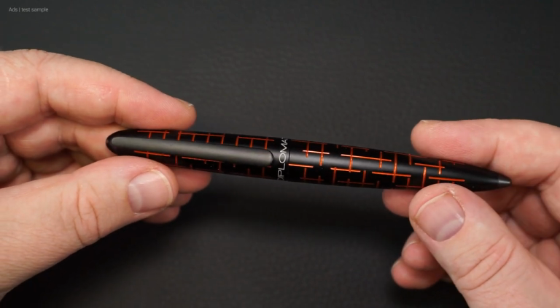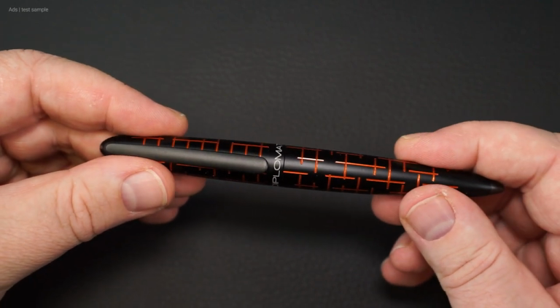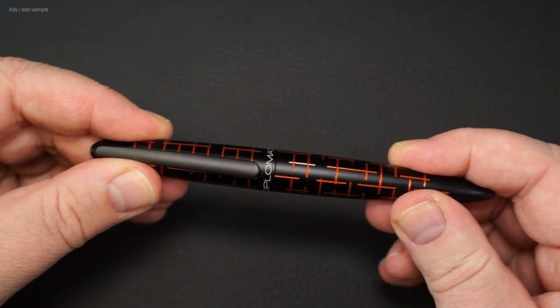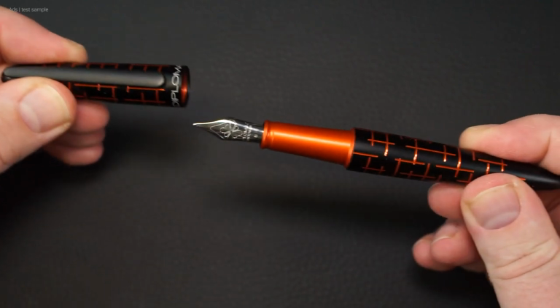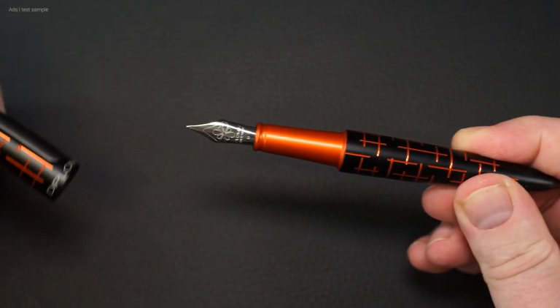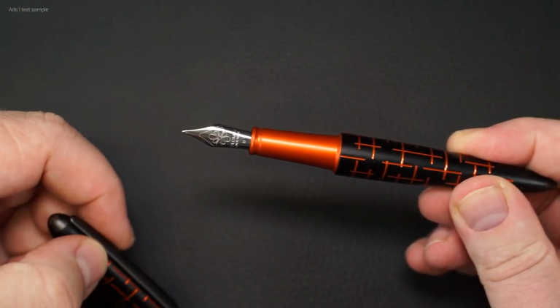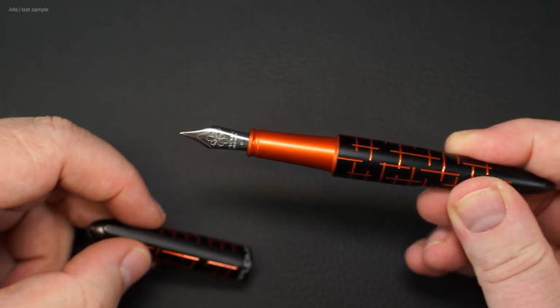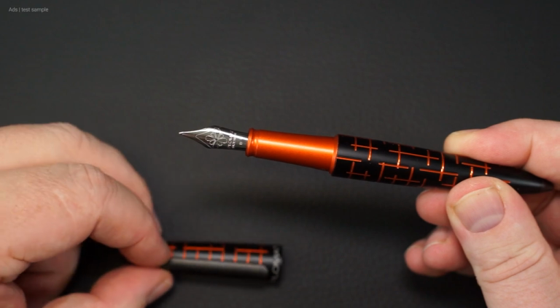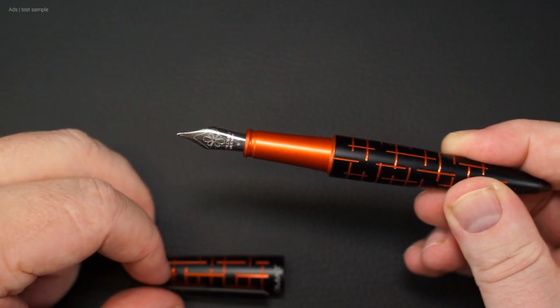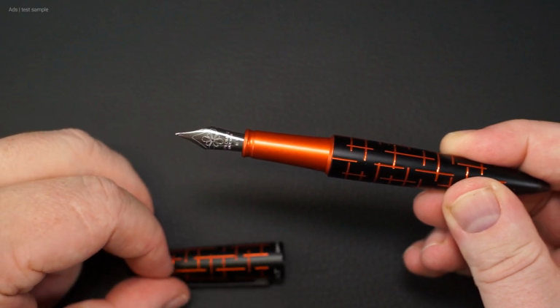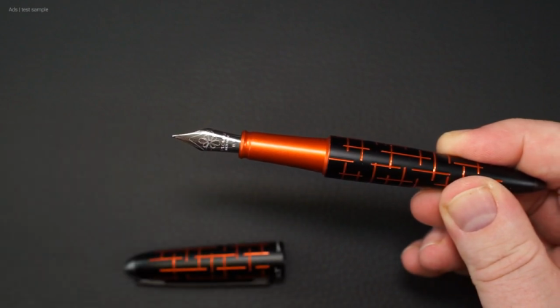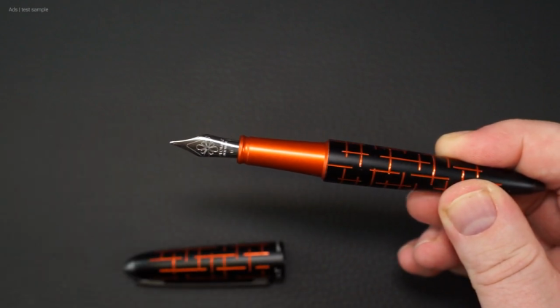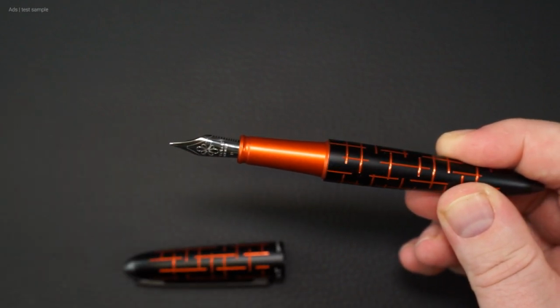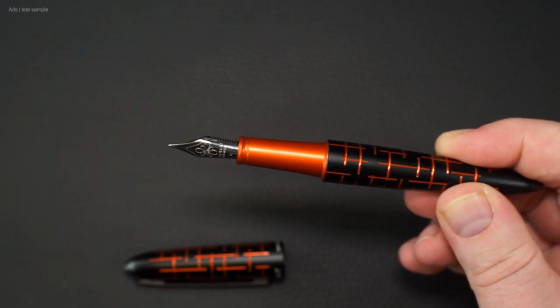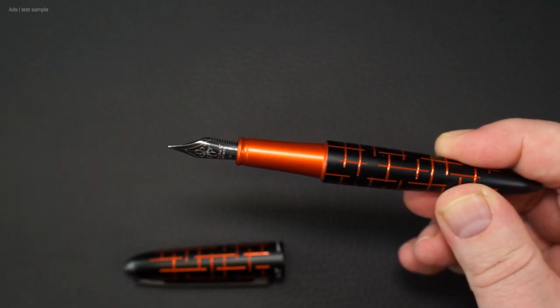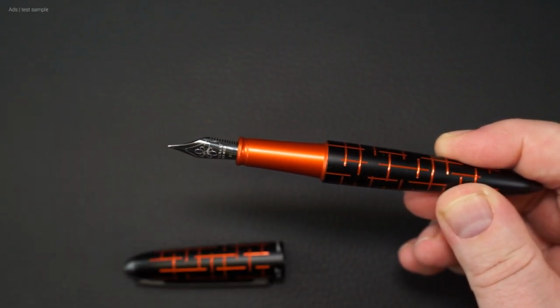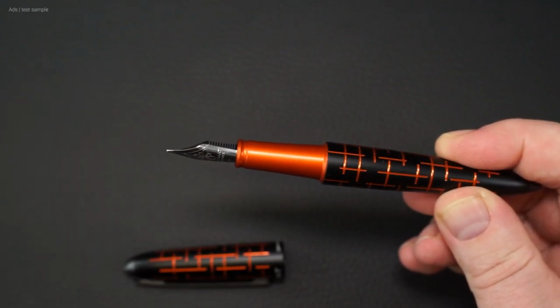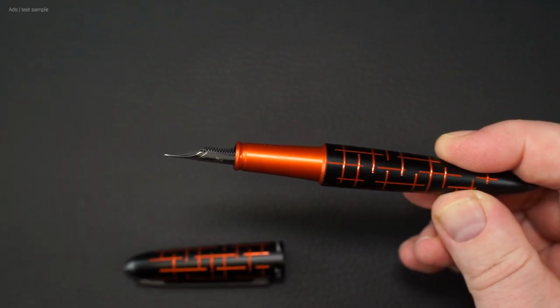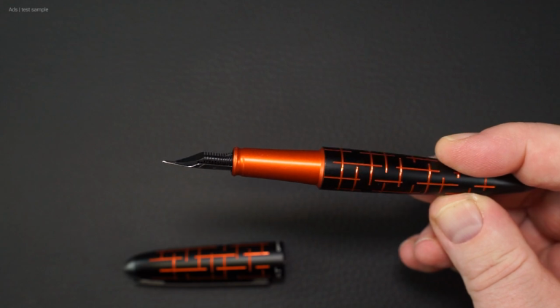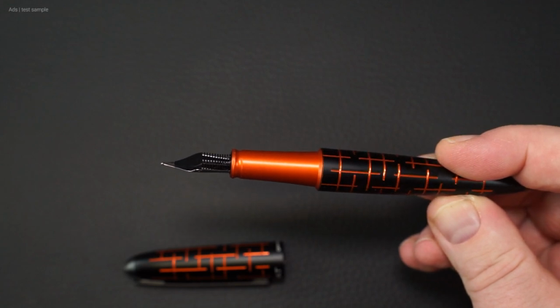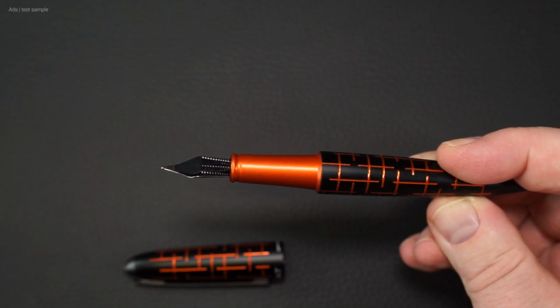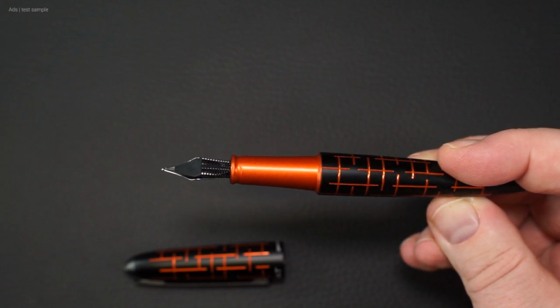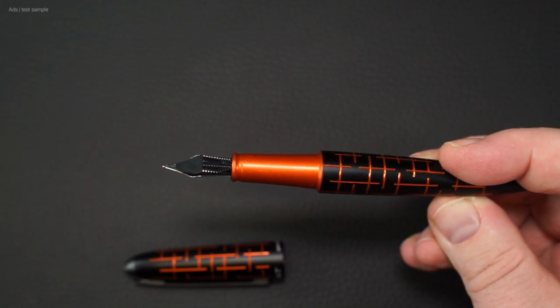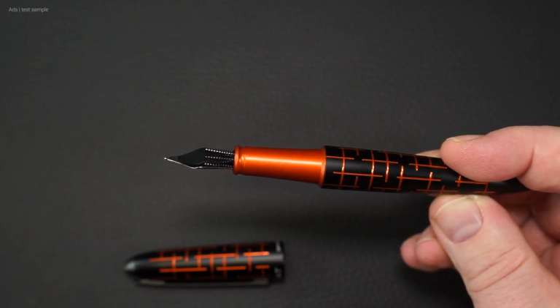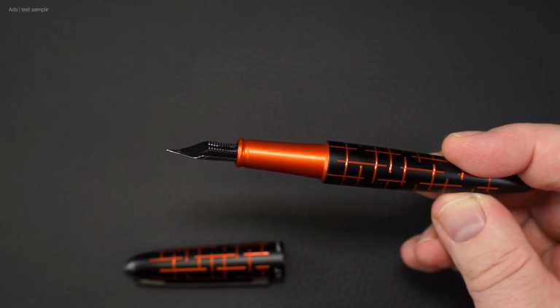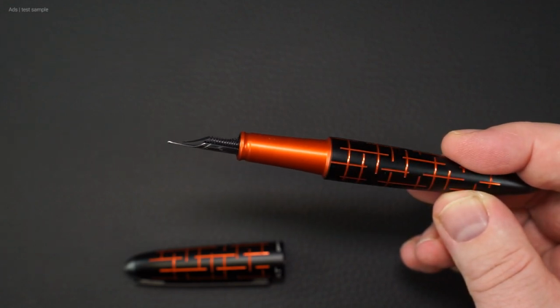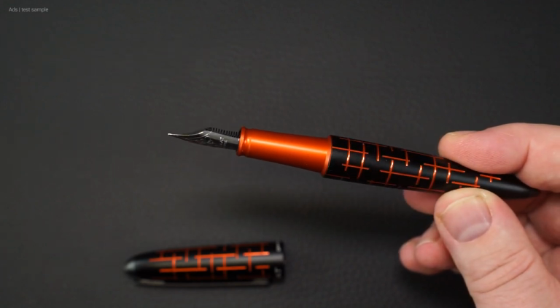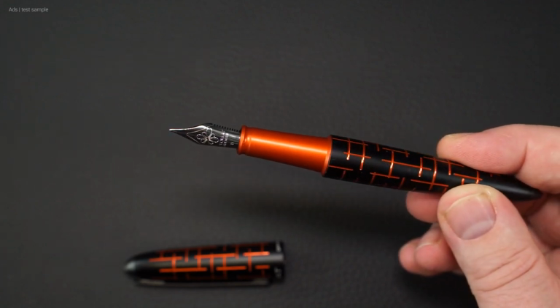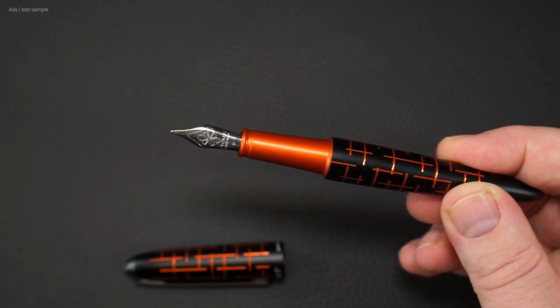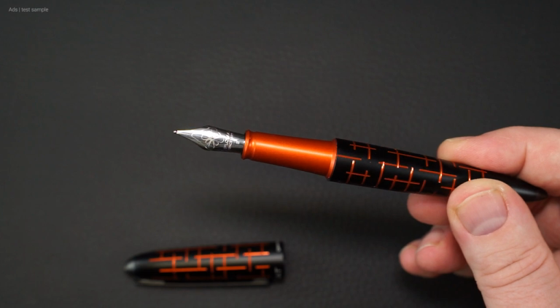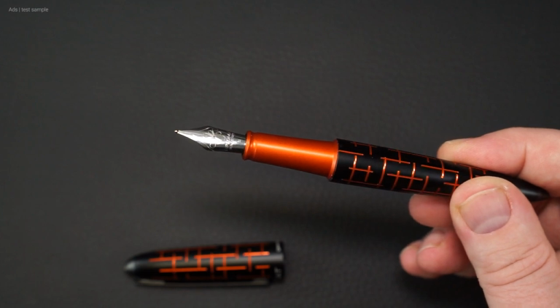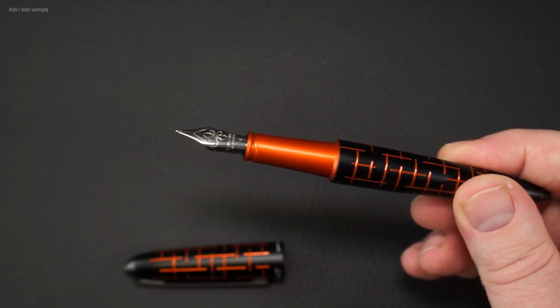We have a clip-on cap here, but it sits quite firmly on the fountain pen. It doesn't really require any force, but it doesn't just come off either.